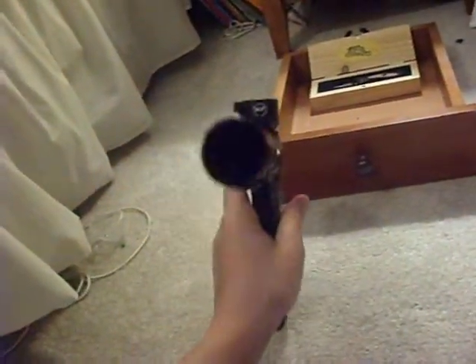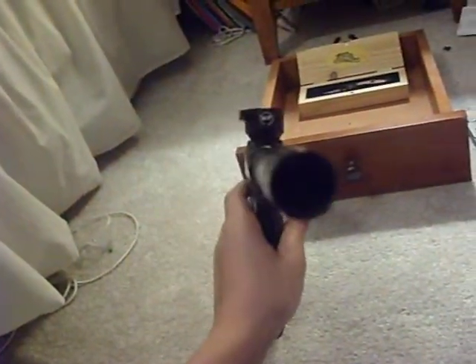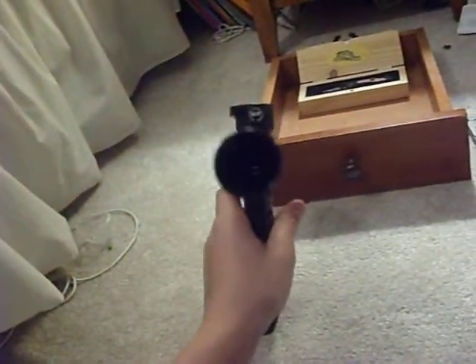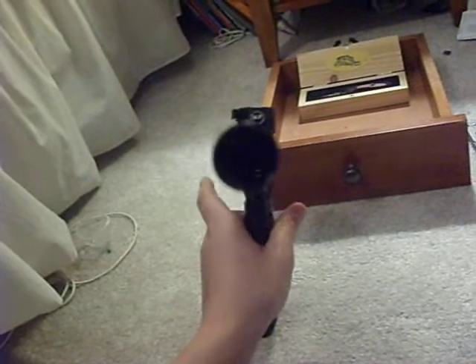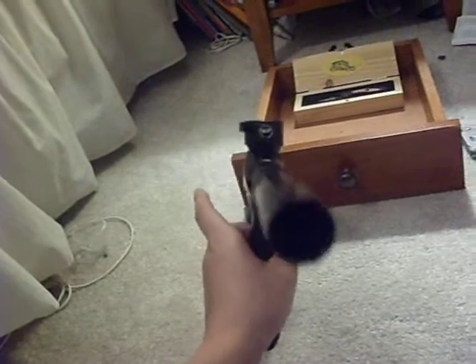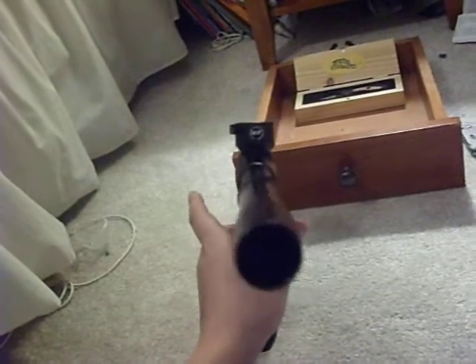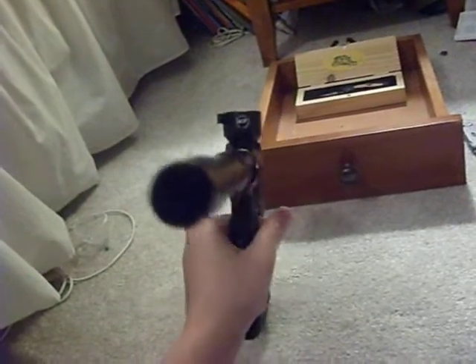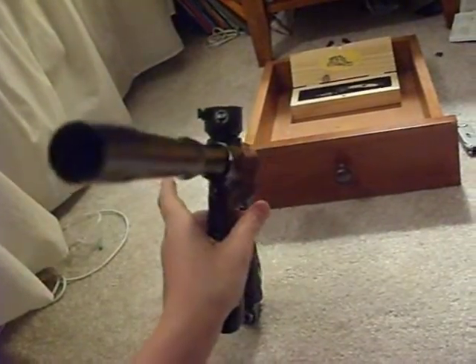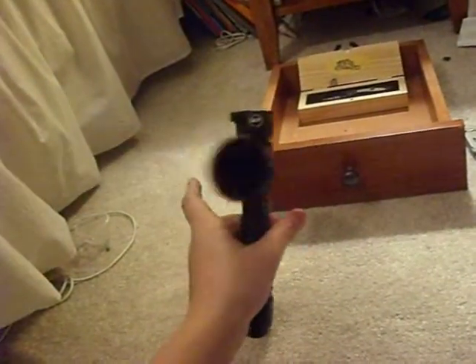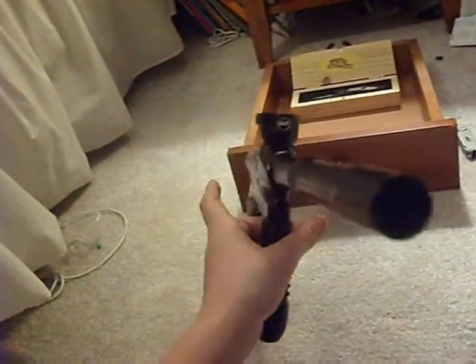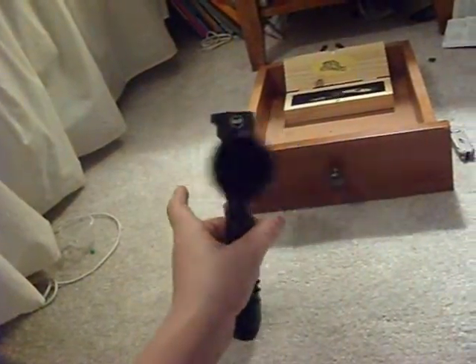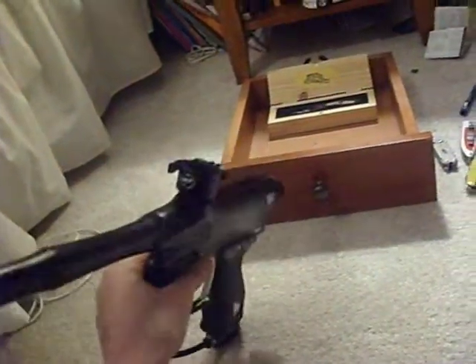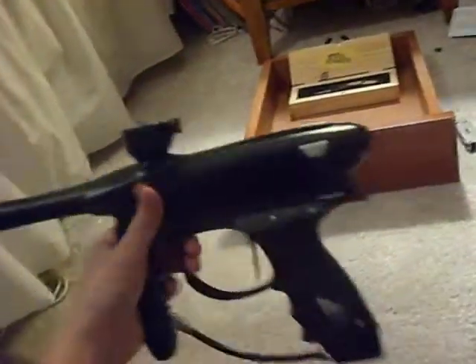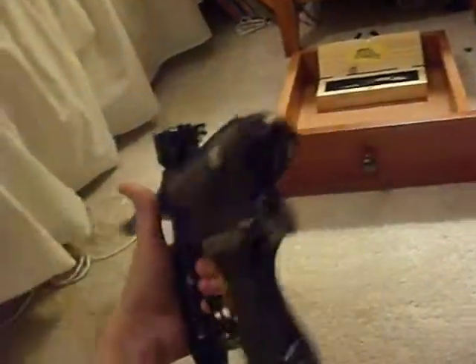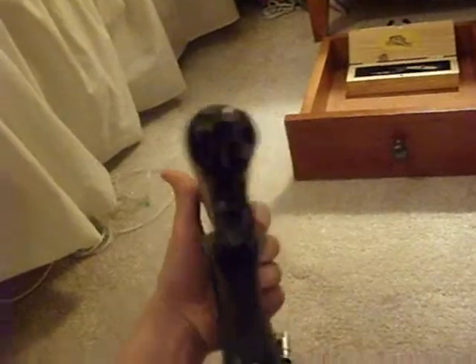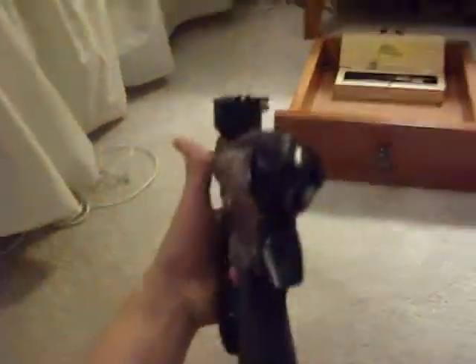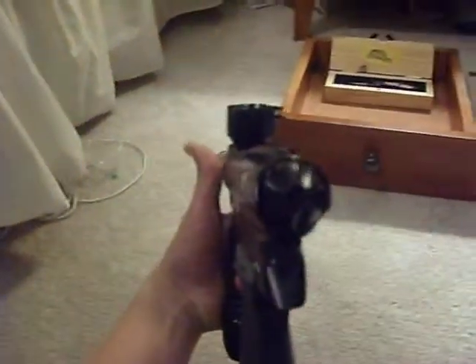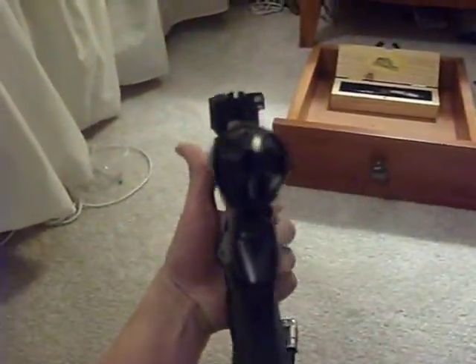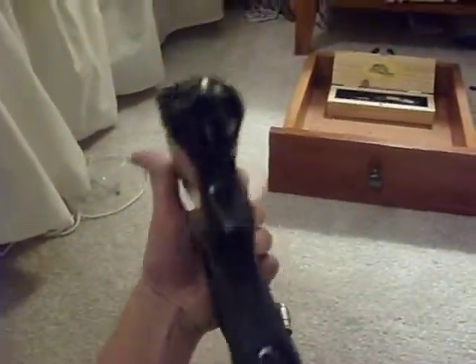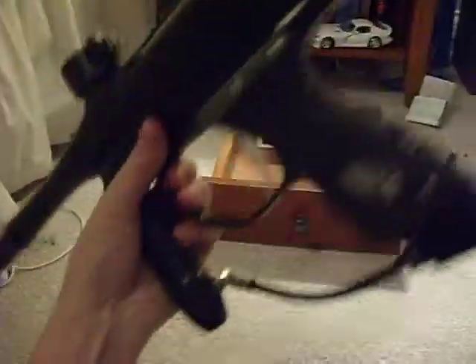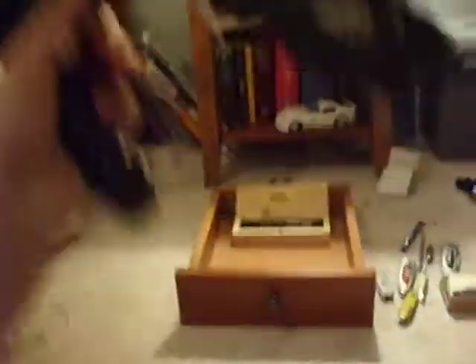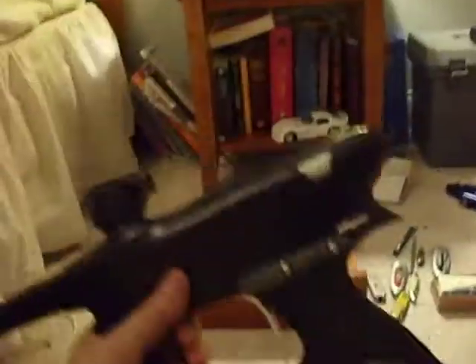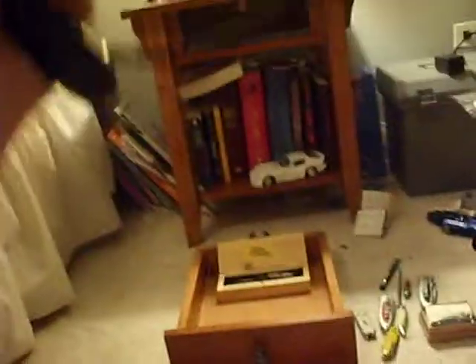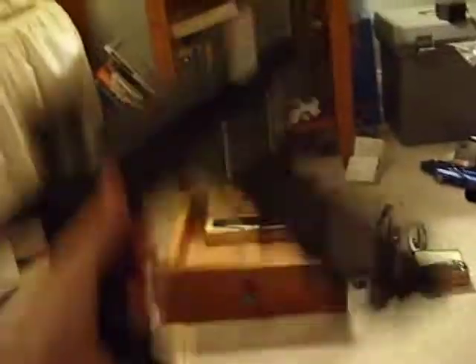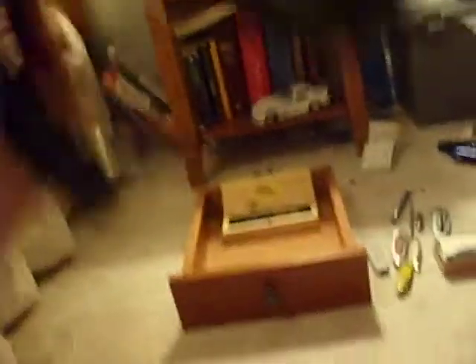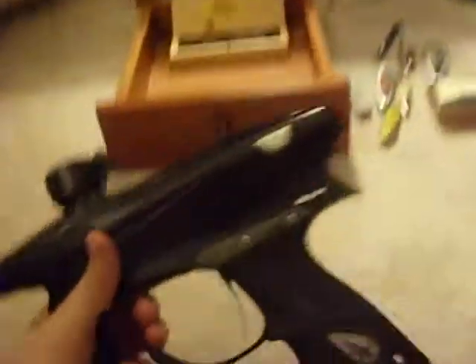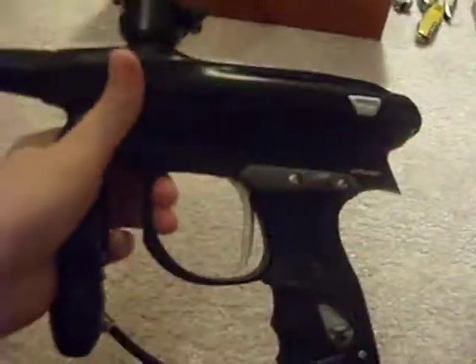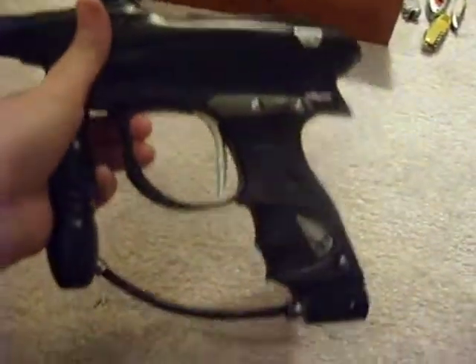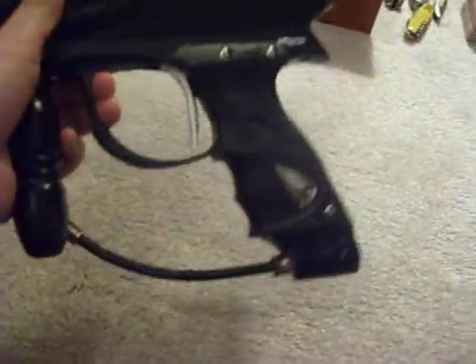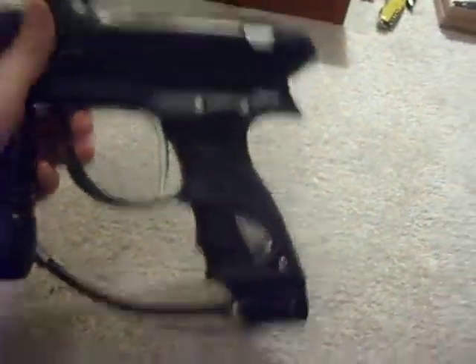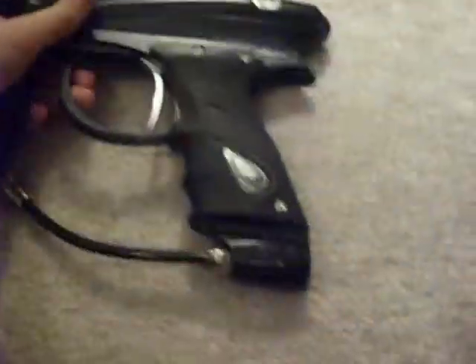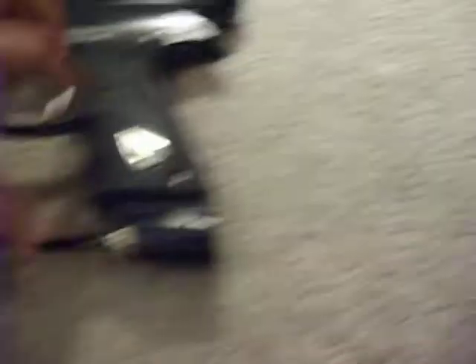As you can see, it's a really thin gun. The barrel — you can't even see the gun because the barrel's in the way. It's not even heavy at all. I can finger it. The thing is light as hell. I'll turn it on for you guys.